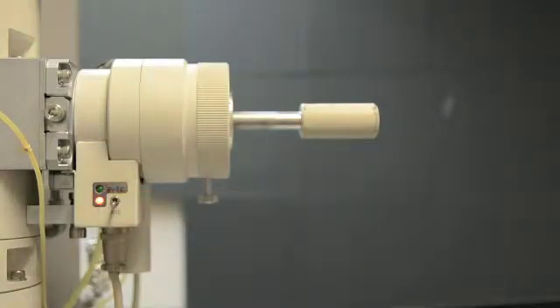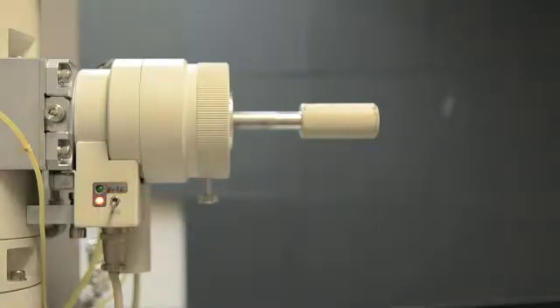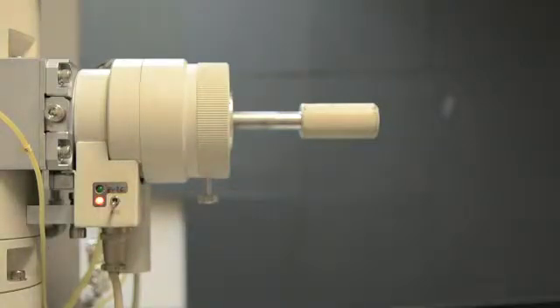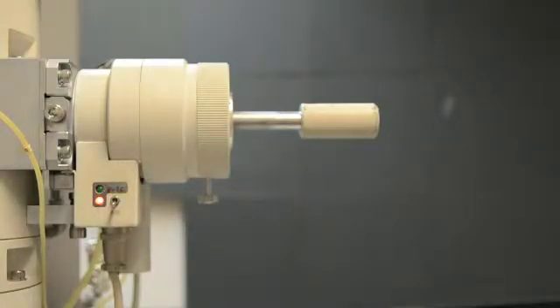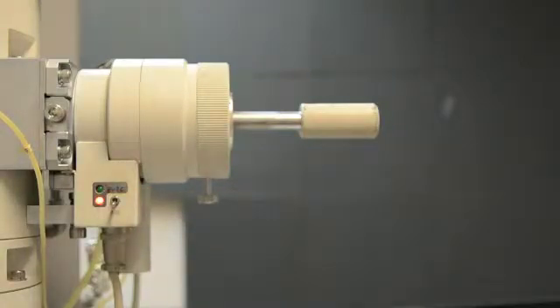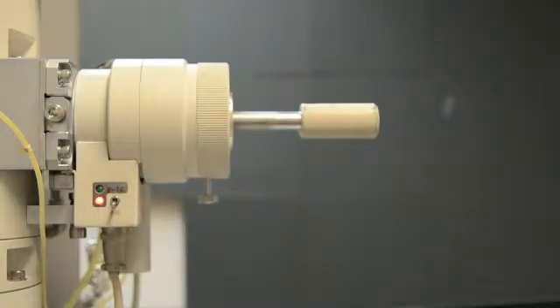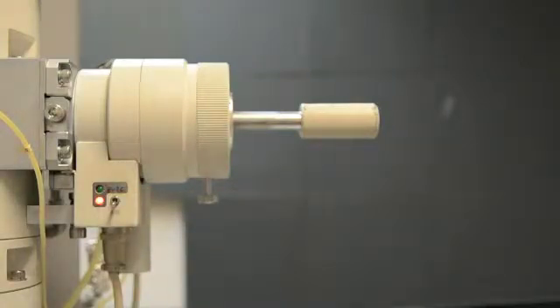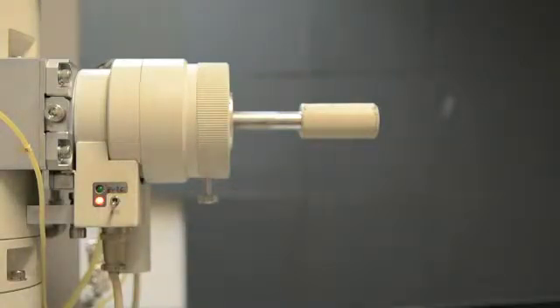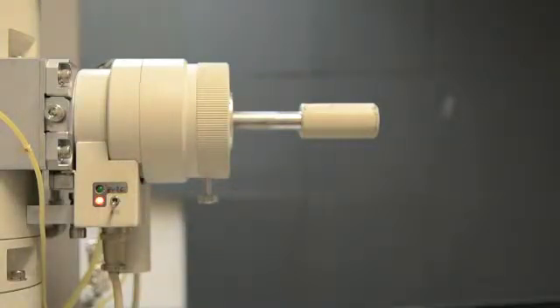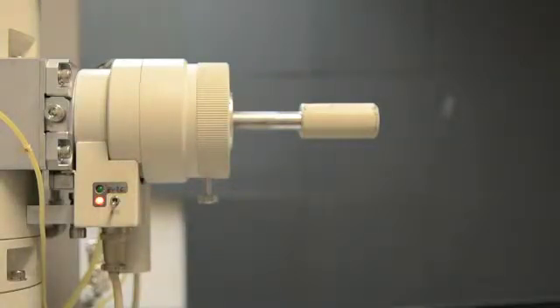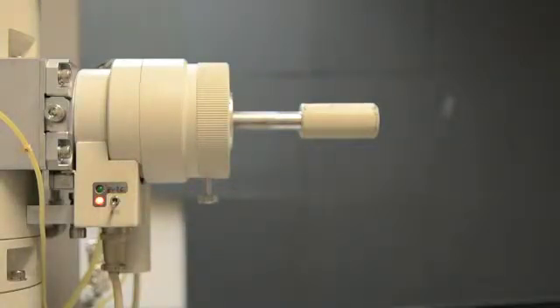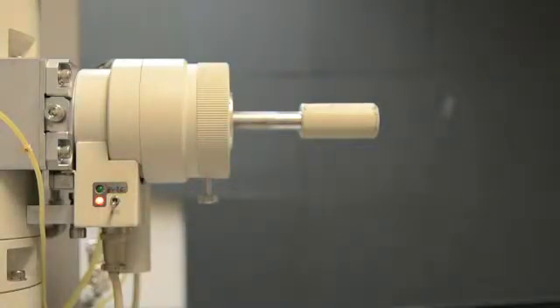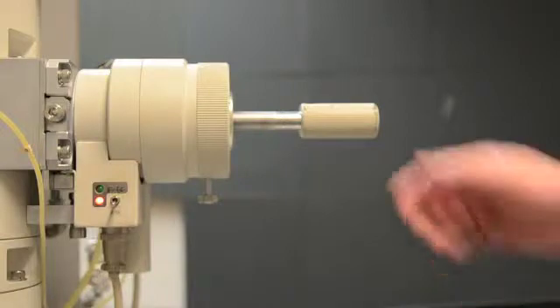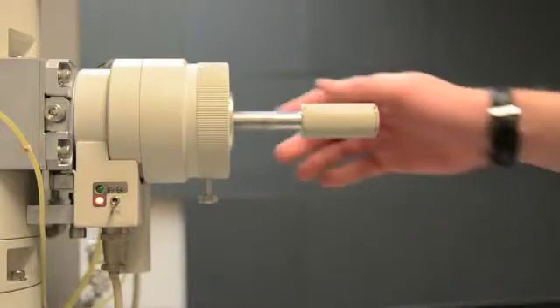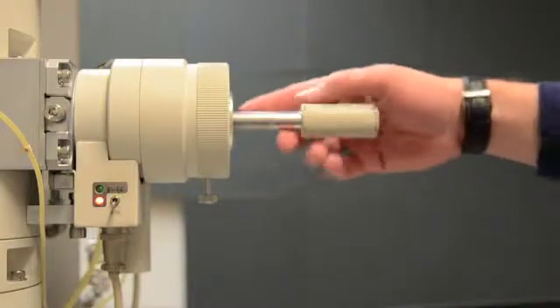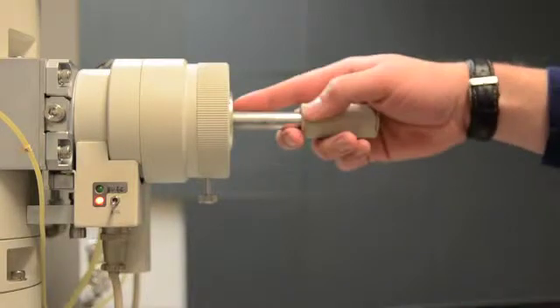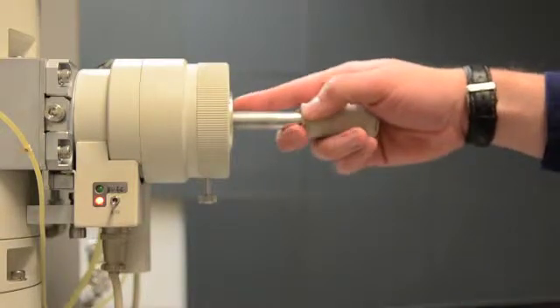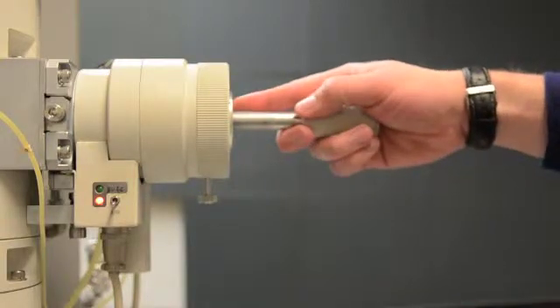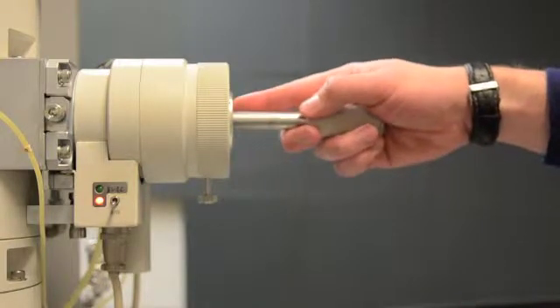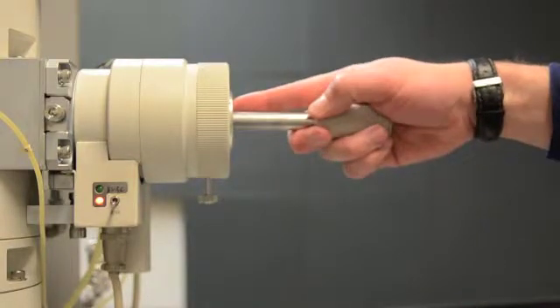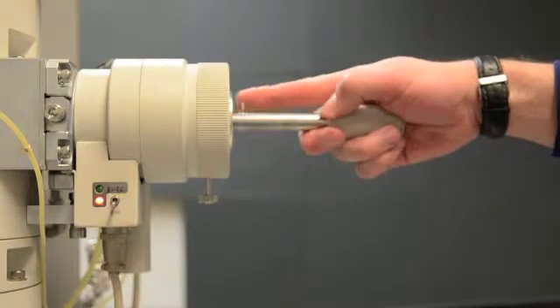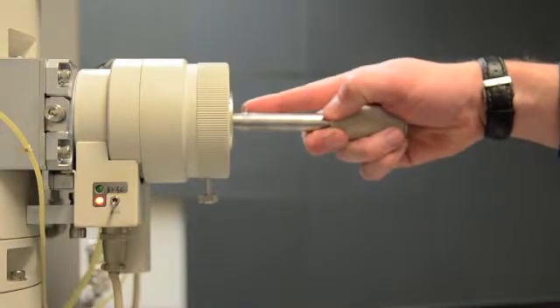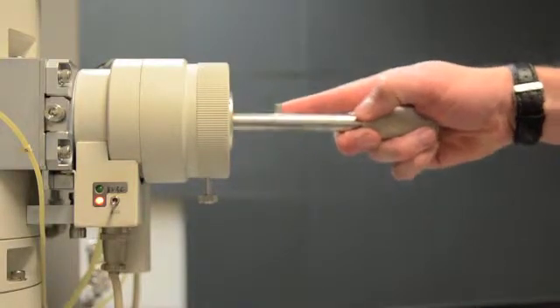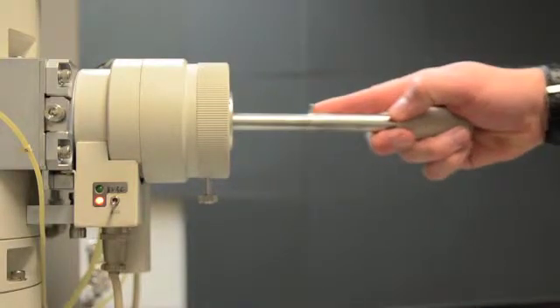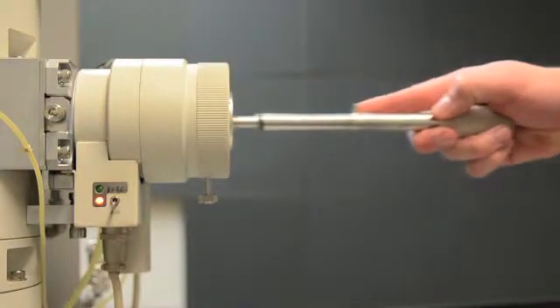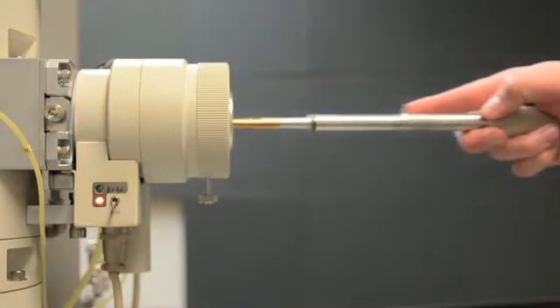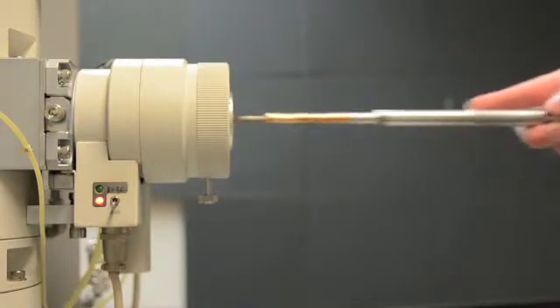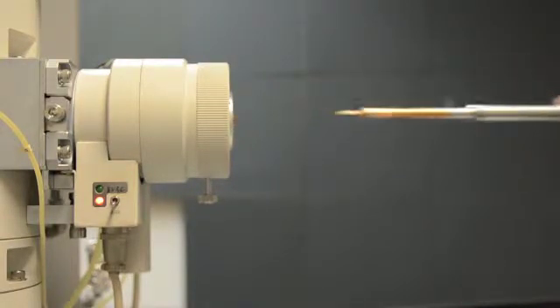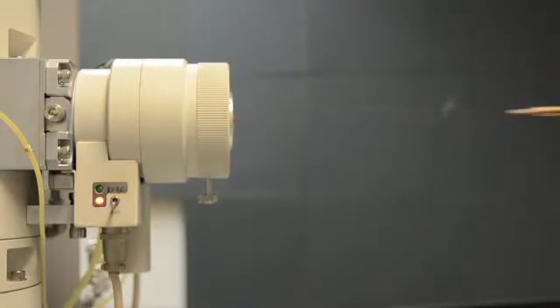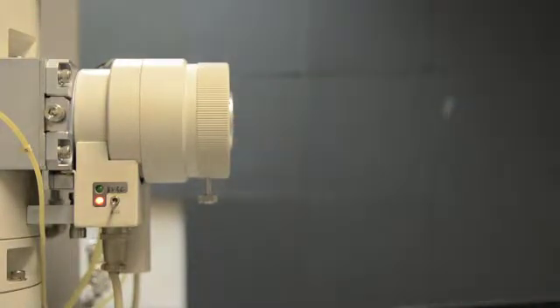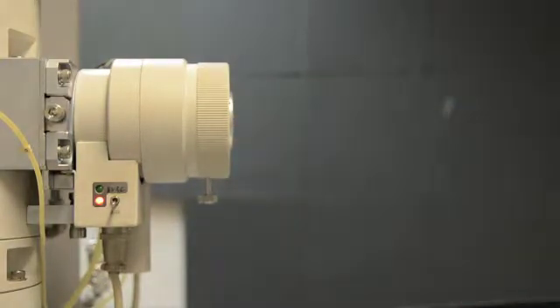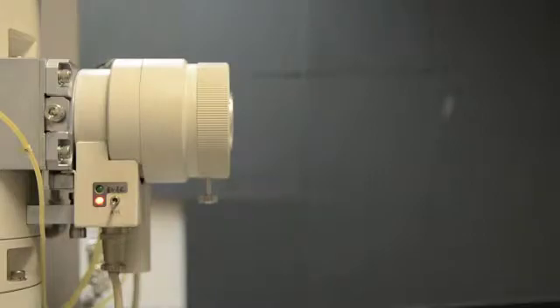Wait about 10 seconds and then gently pull the rod straight out from the stage, keeping your thumb or finger in contact with the outside.